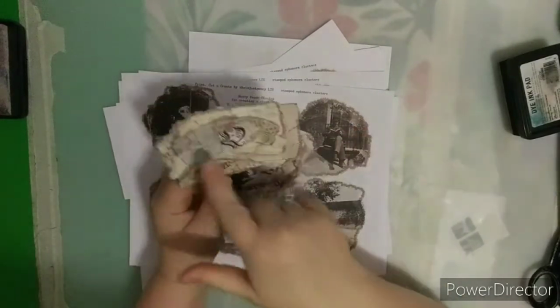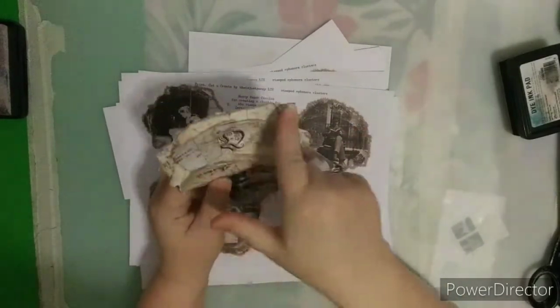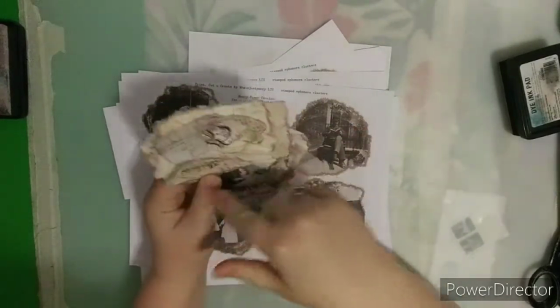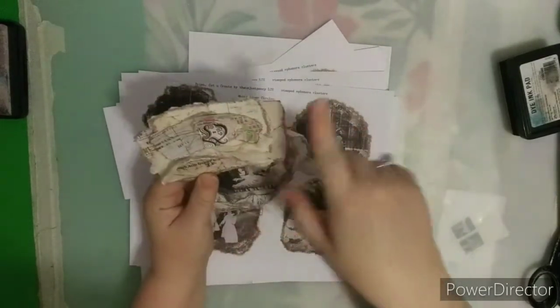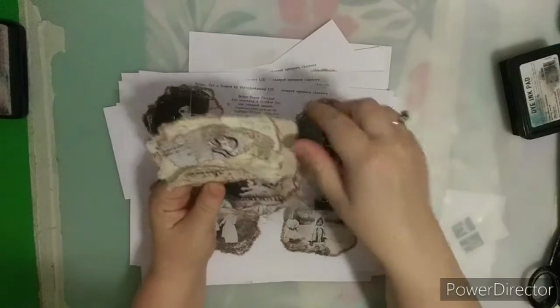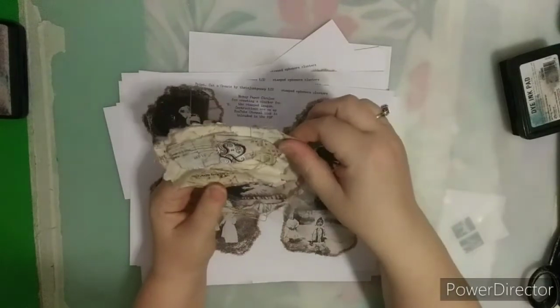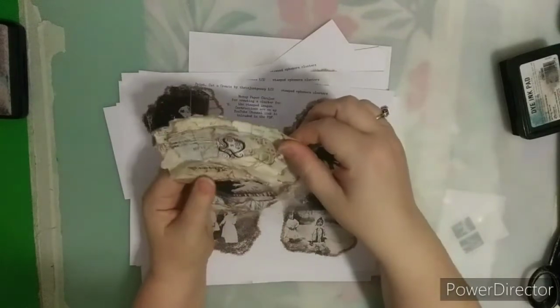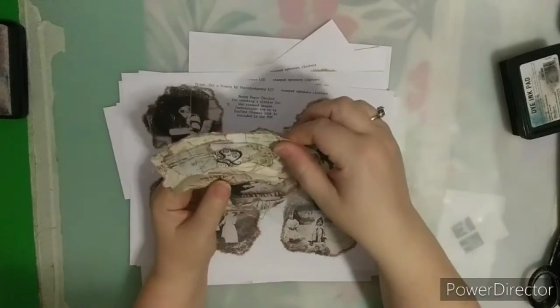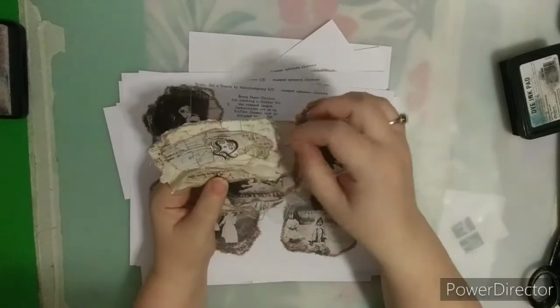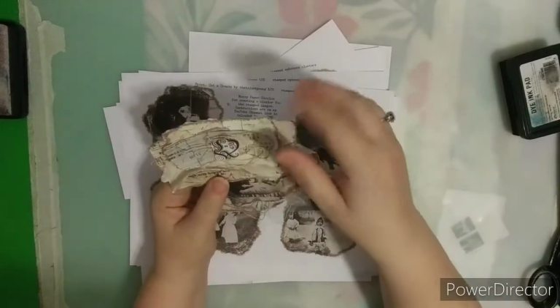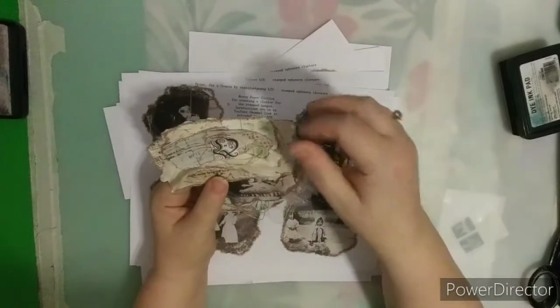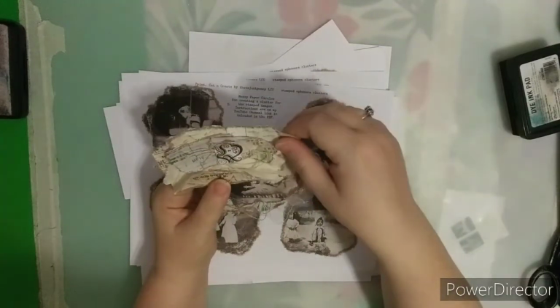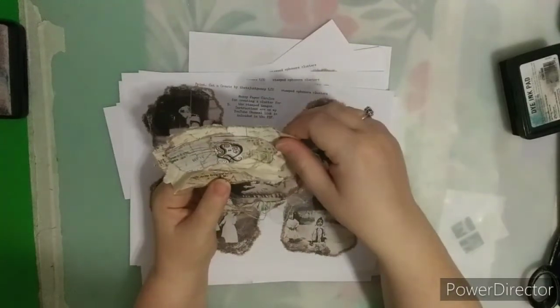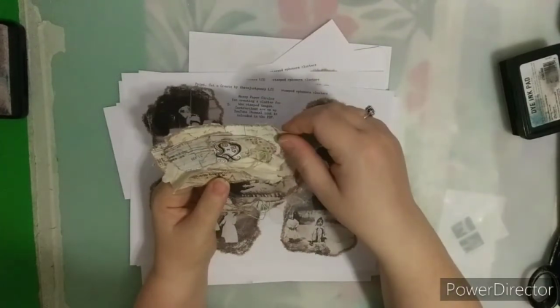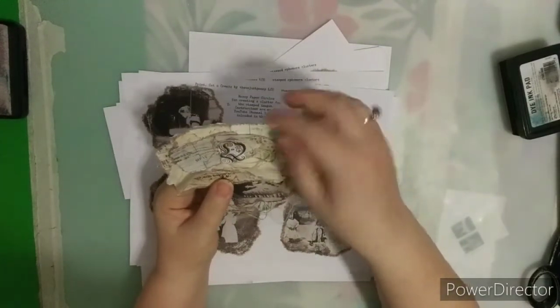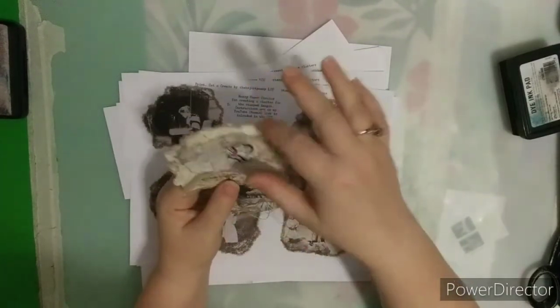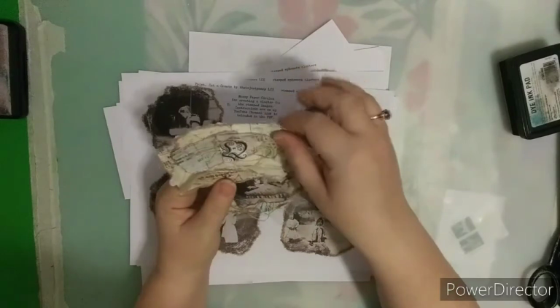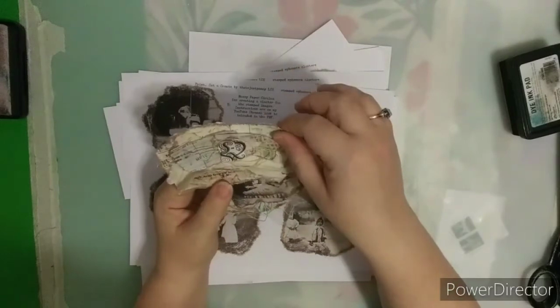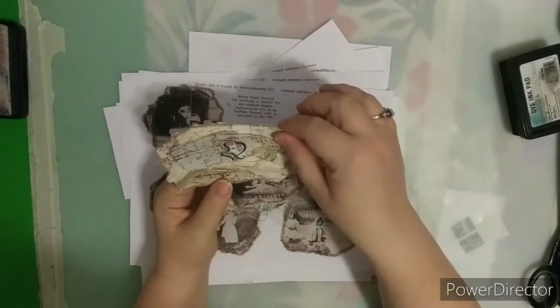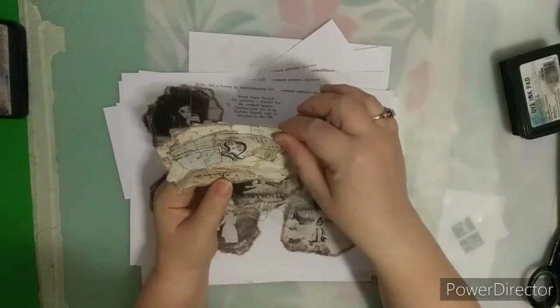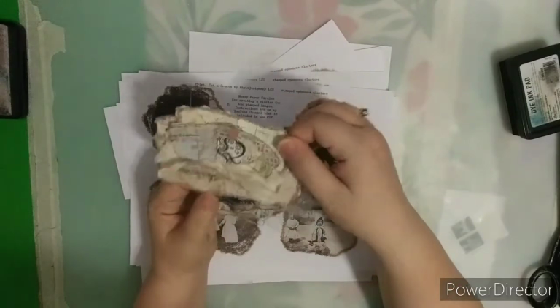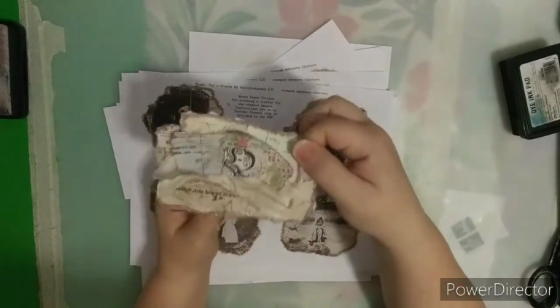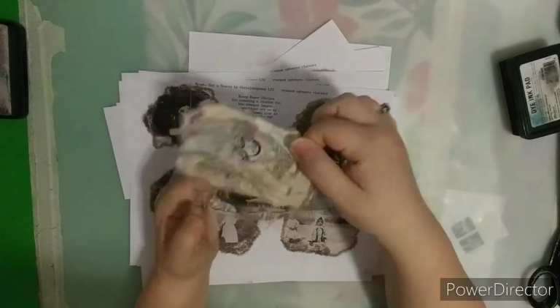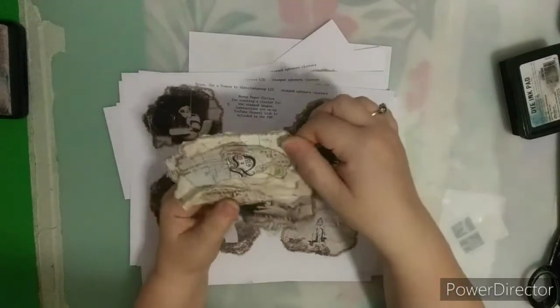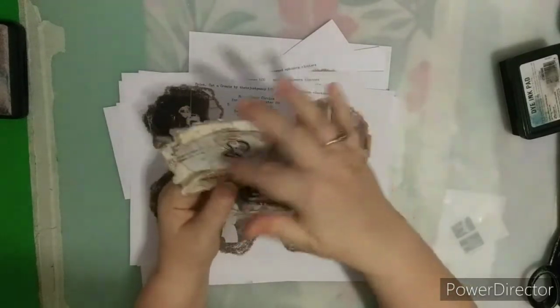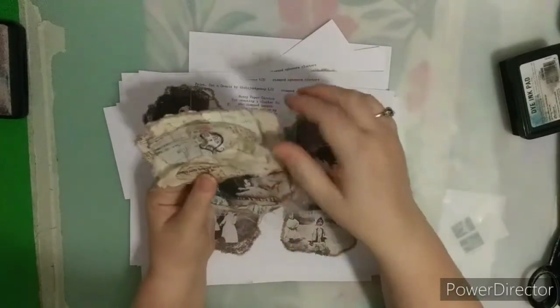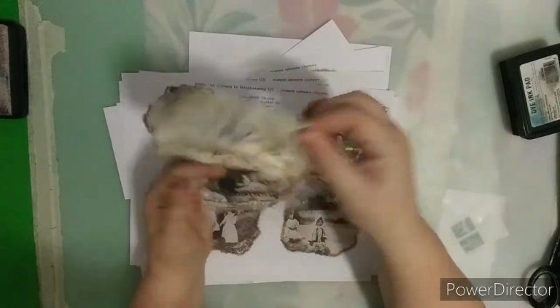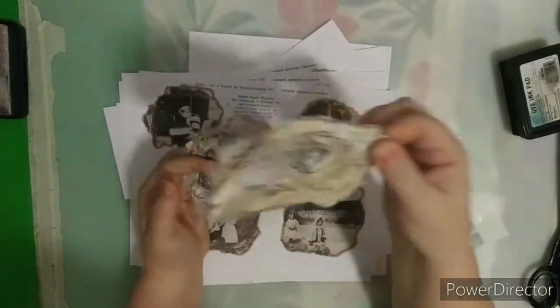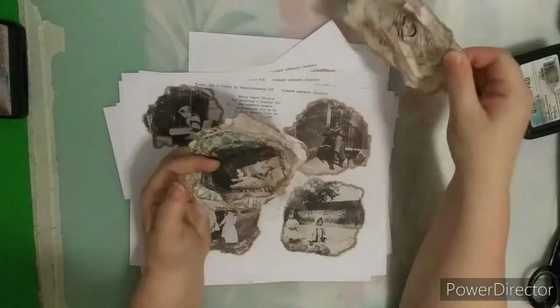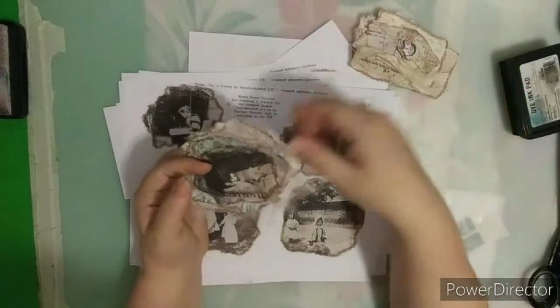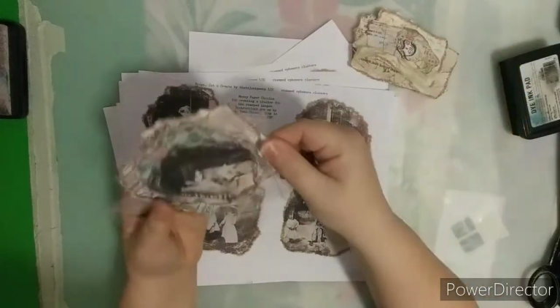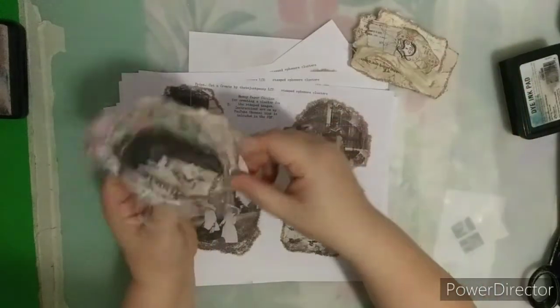You just rip them out. The distressing is already there, so it's easy to just rip those. If you want to use extra distressing, you can. Then you just cluster them up — layer them up and glue them together.